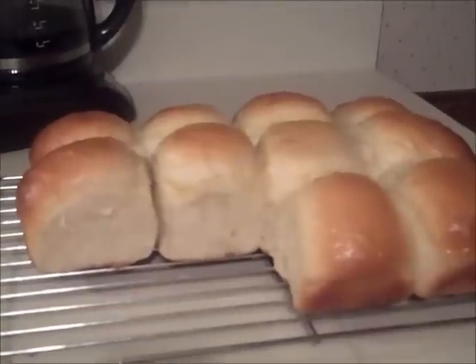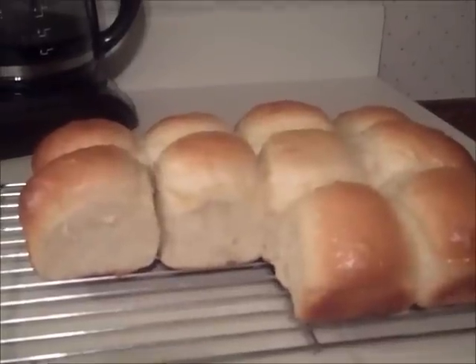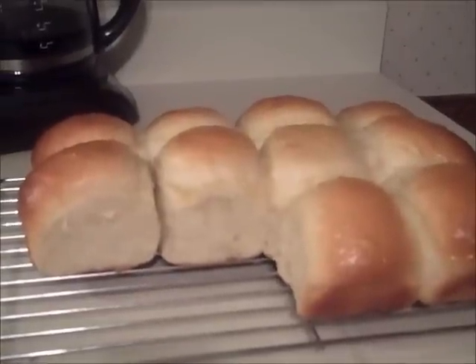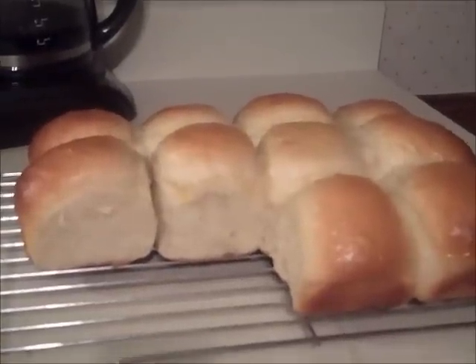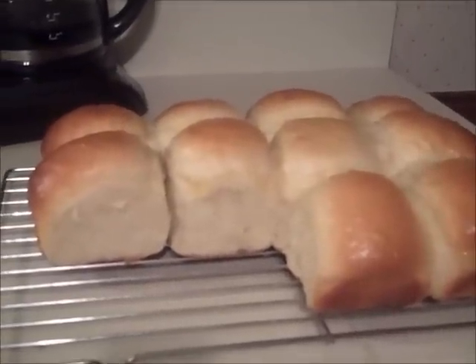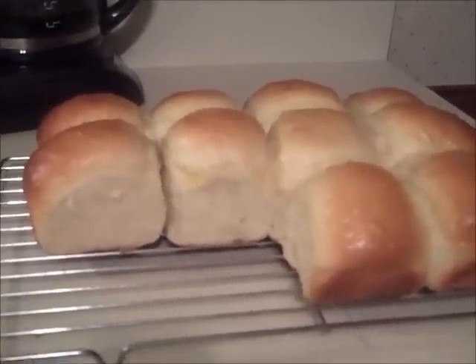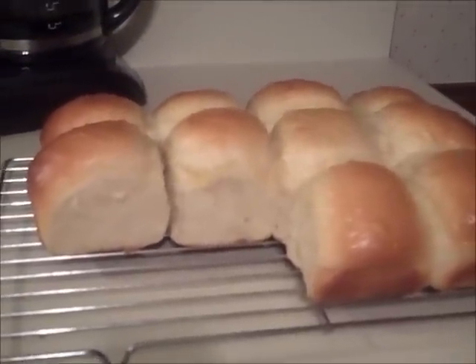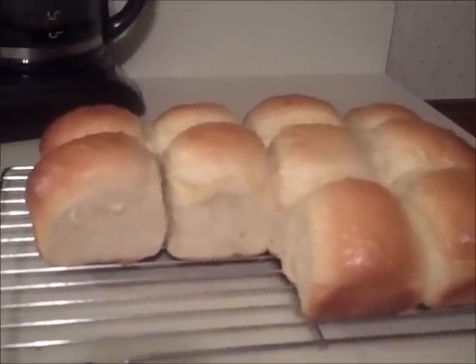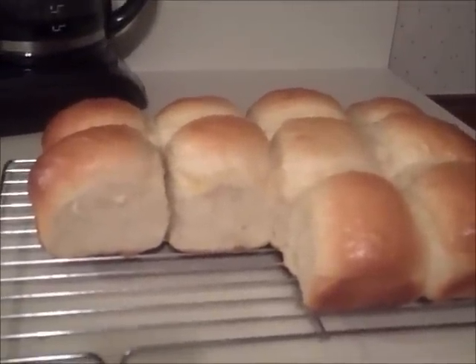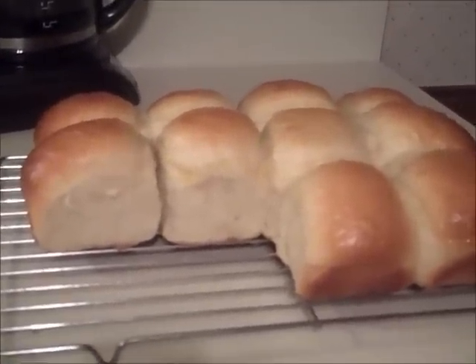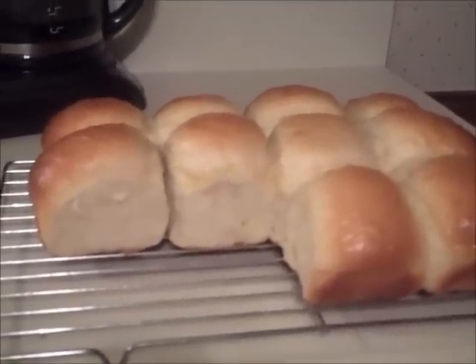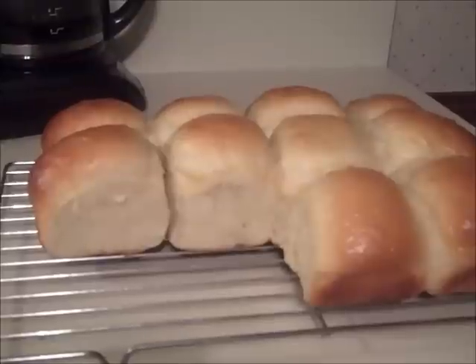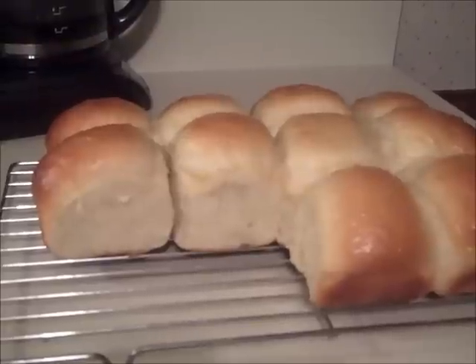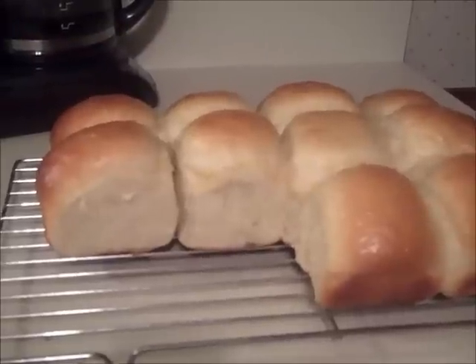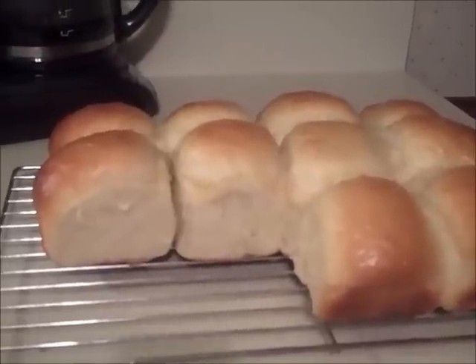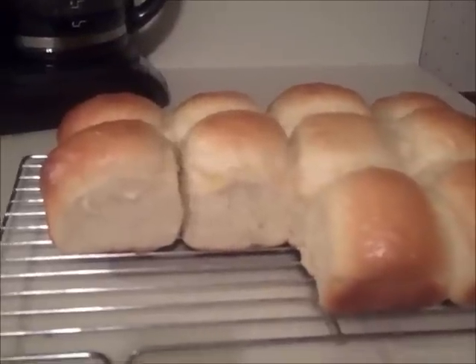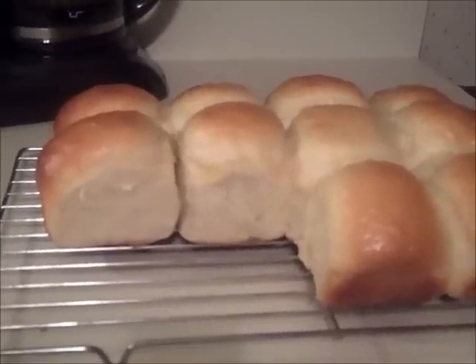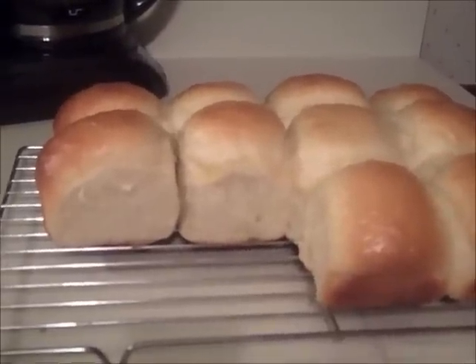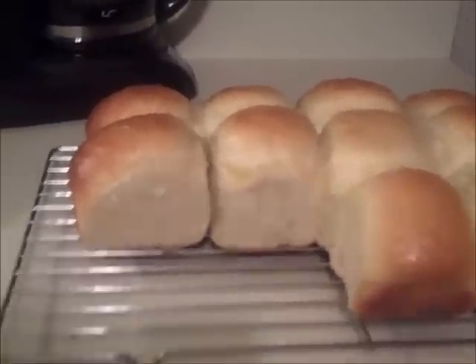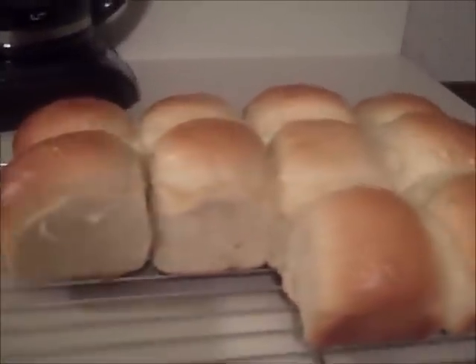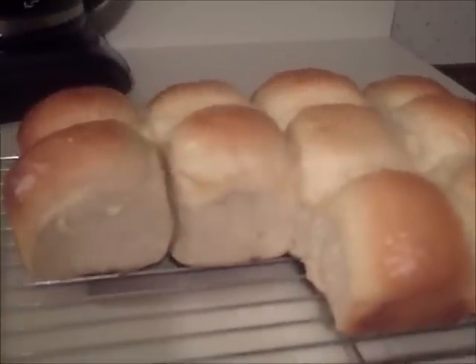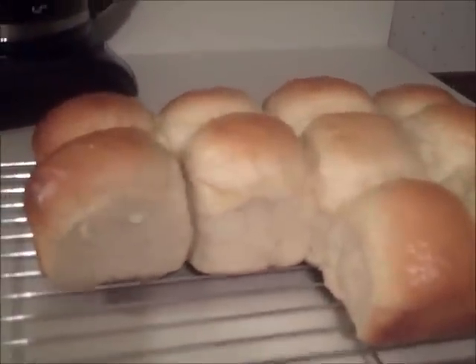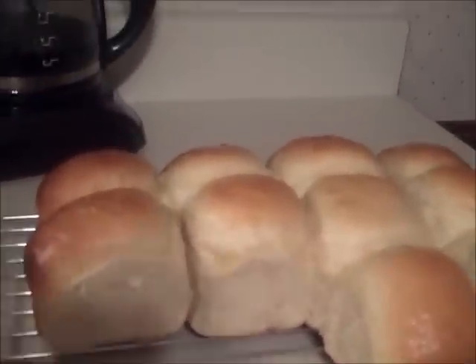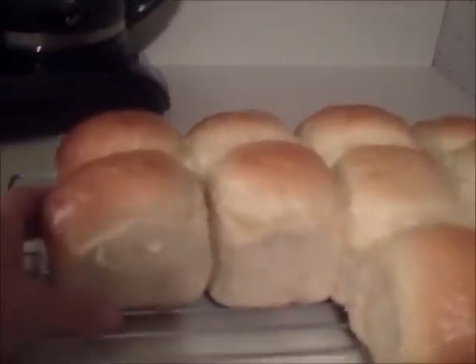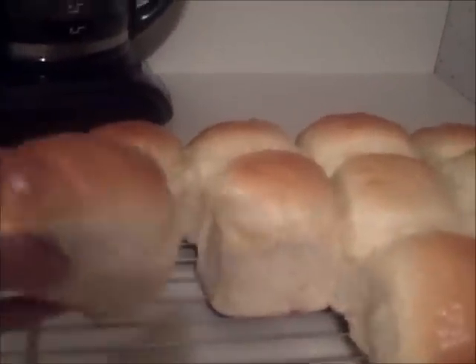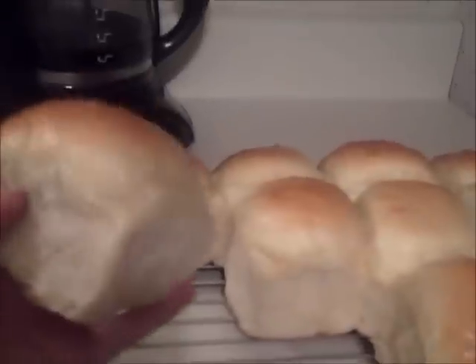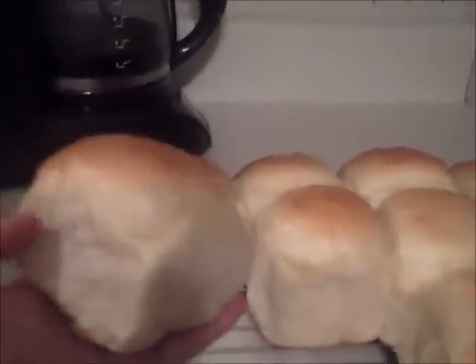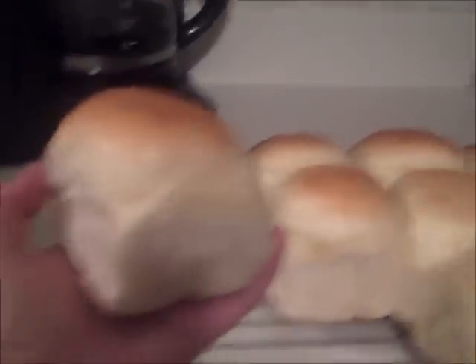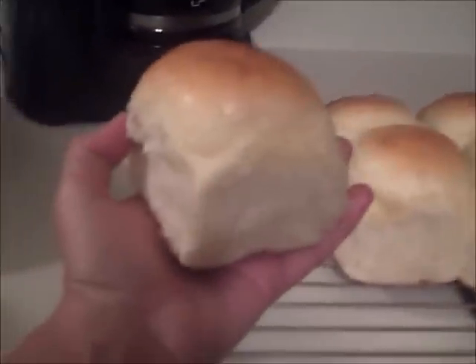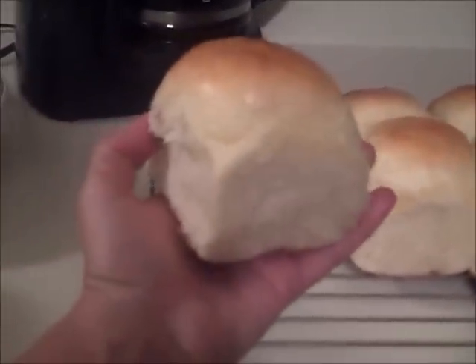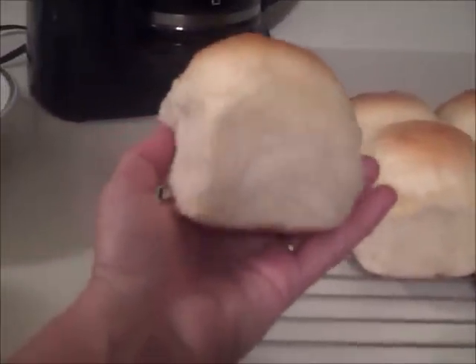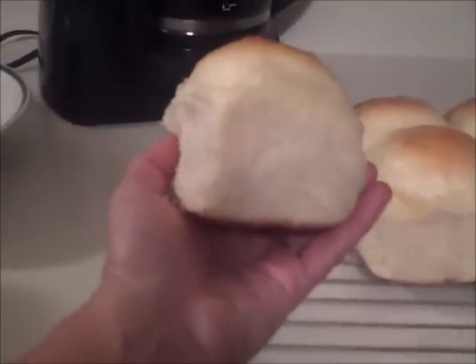This is a video response to Aunt Duddy. I promised her that I would make her poofy buns, and here they are. They turned out real good. I've eaten two of them already, and they are huge. Look at that. Isn't that beautiful?